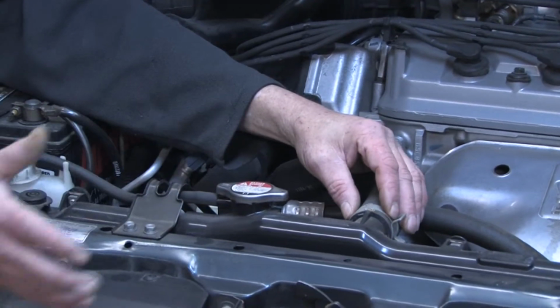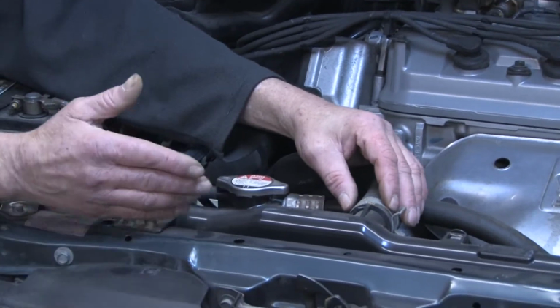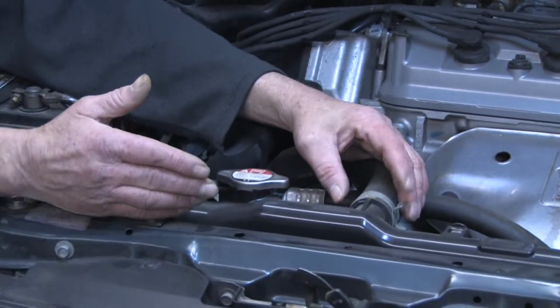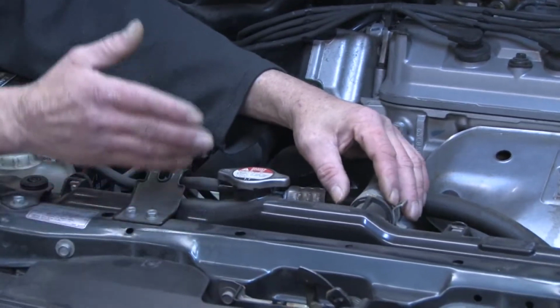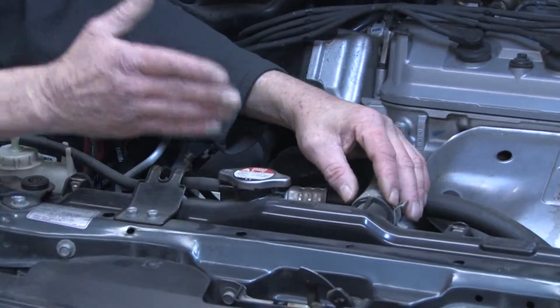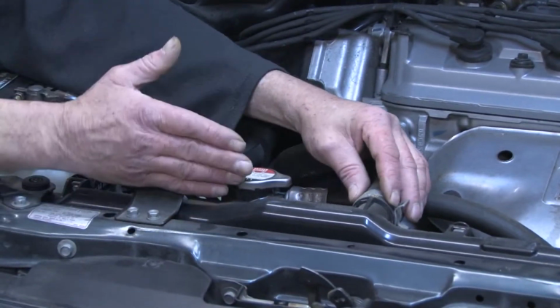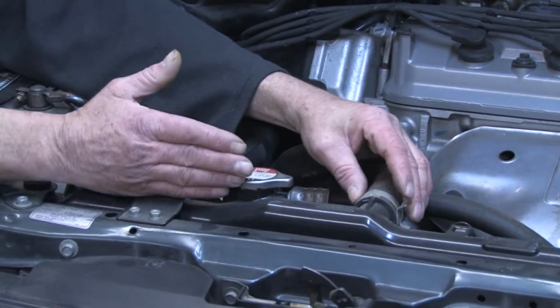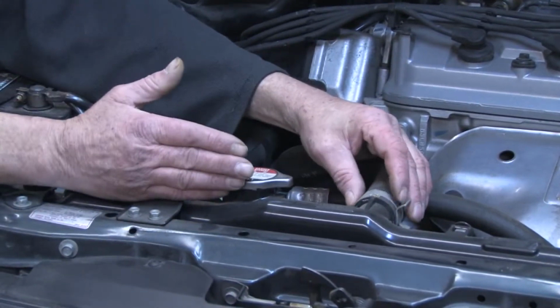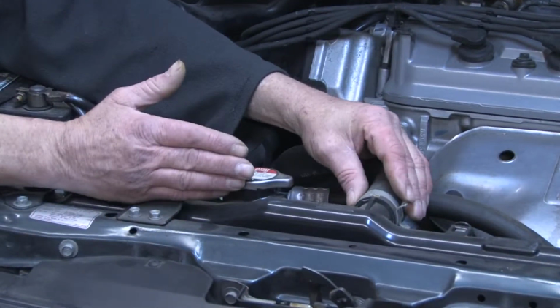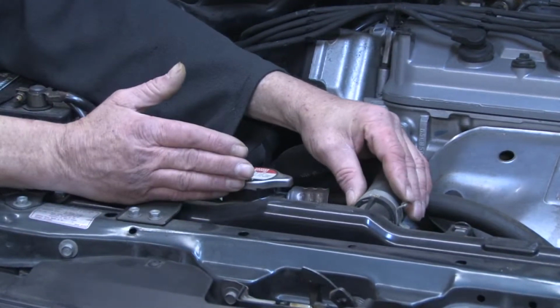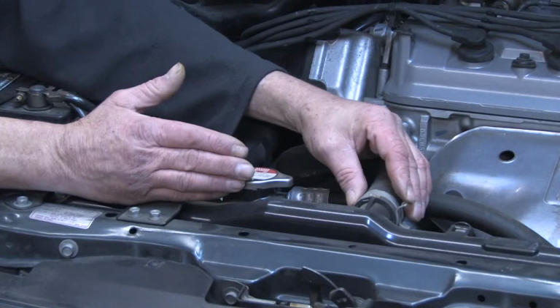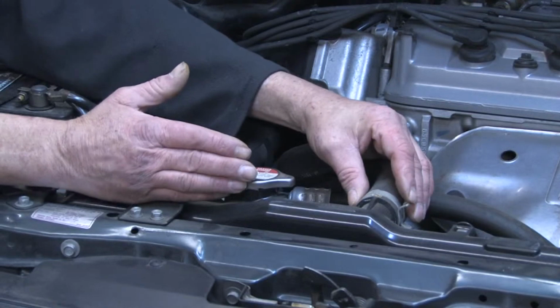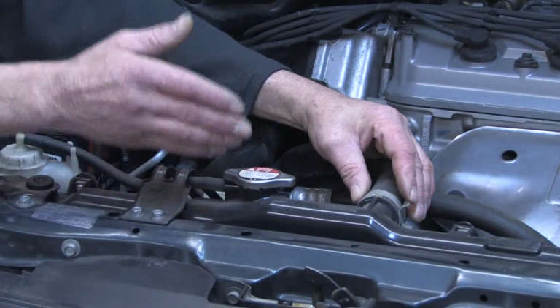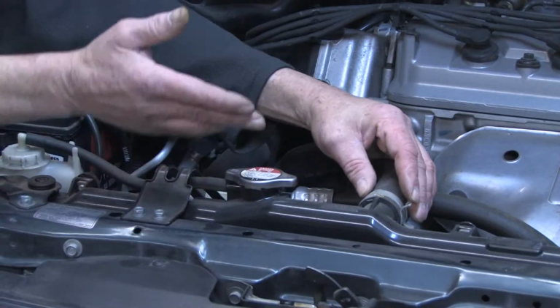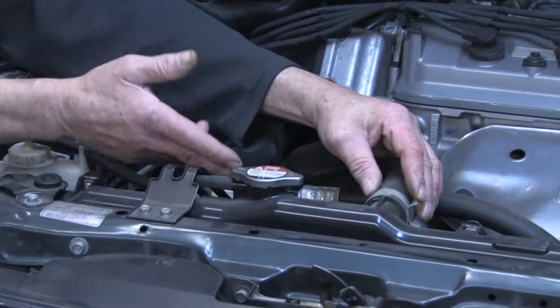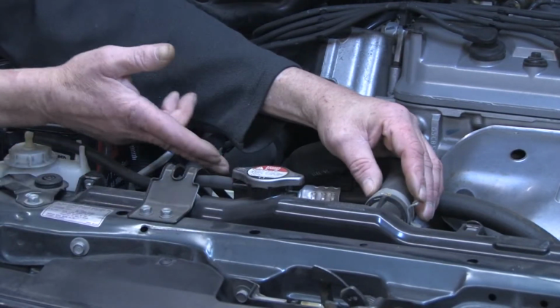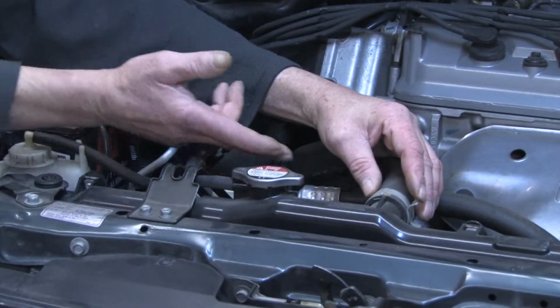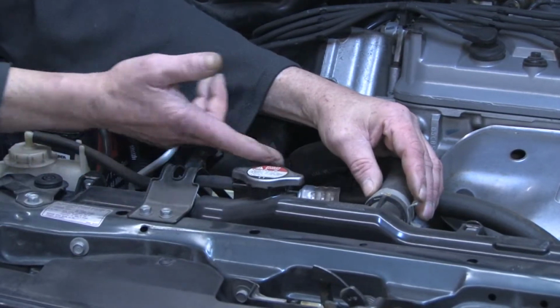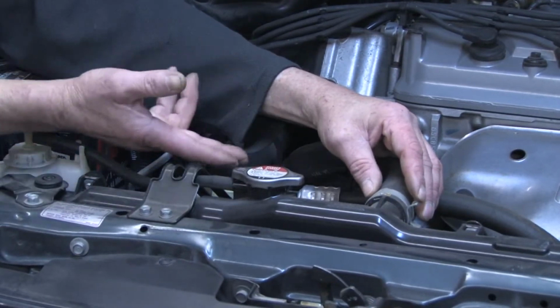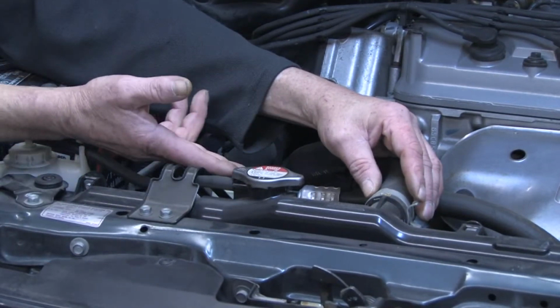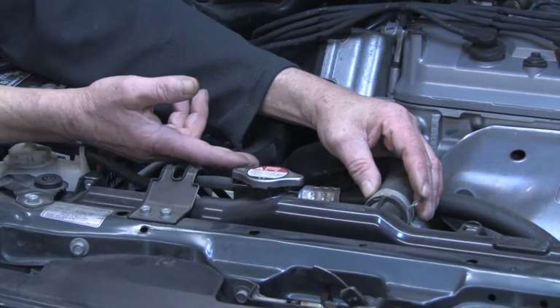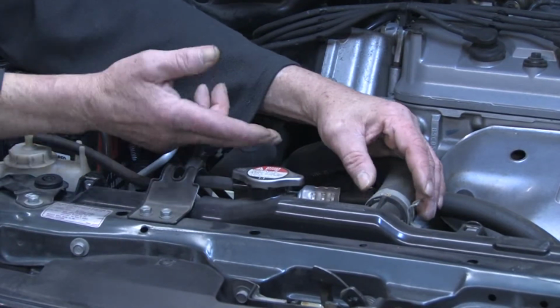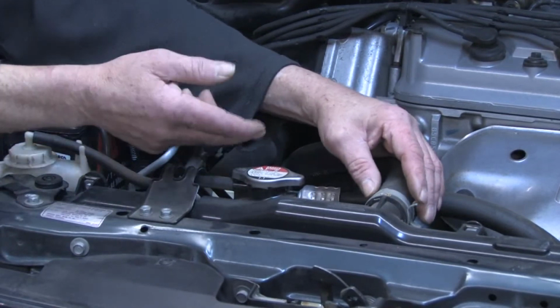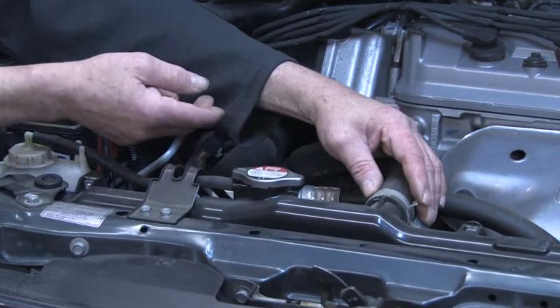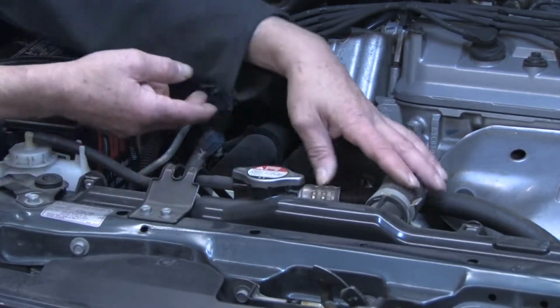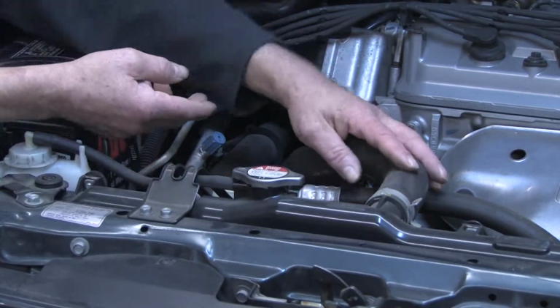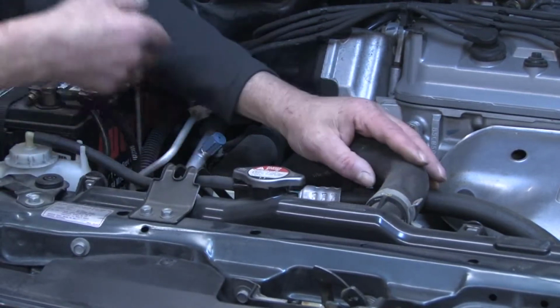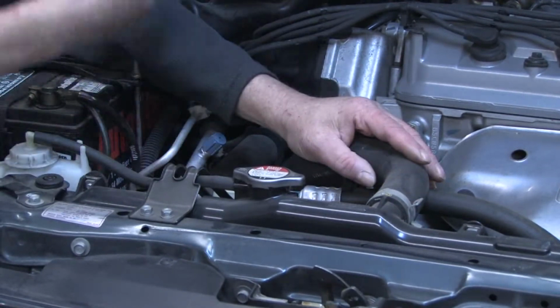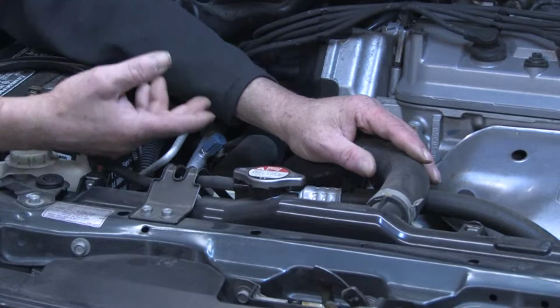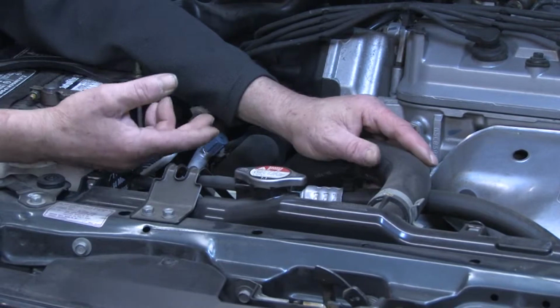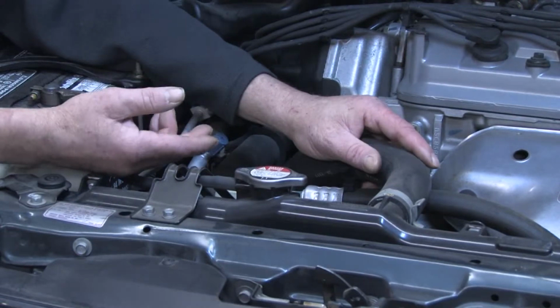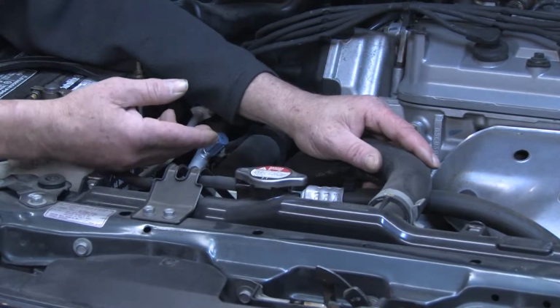that cools the liquid coming from the engine, and then that's drawn in through the bottom radiator hose, in through the engine, and that's how the engine's cooled.